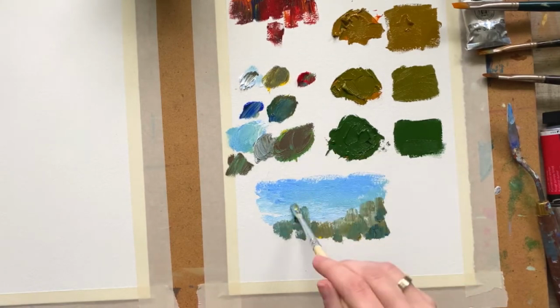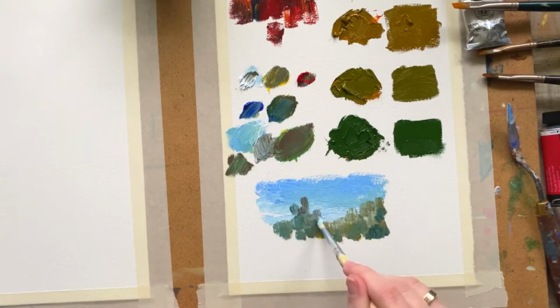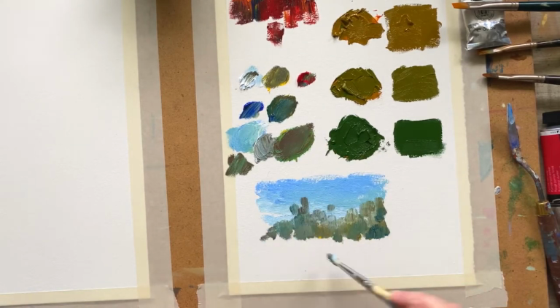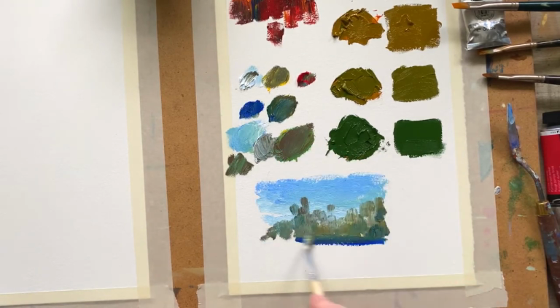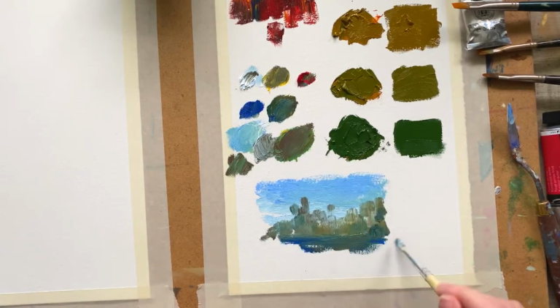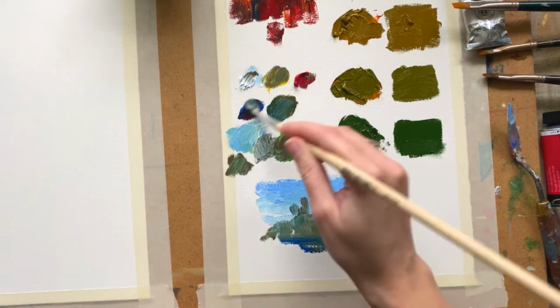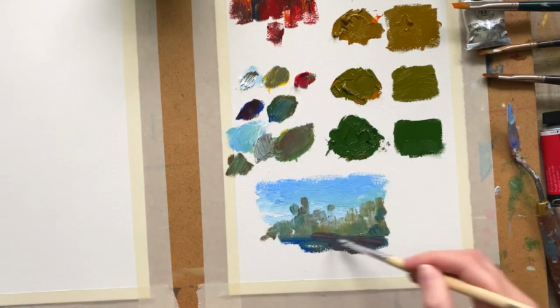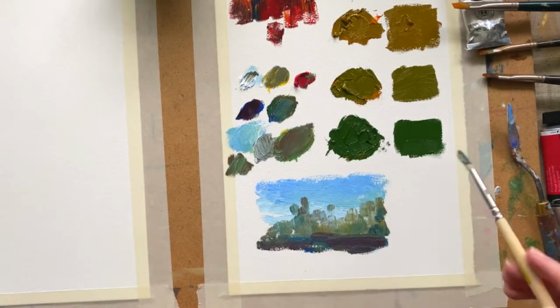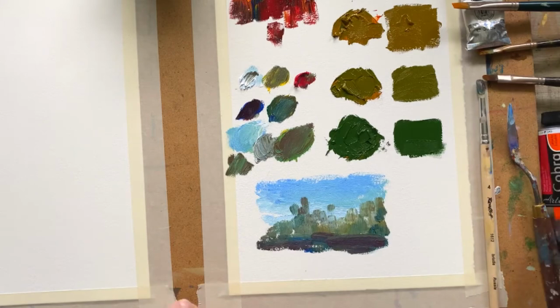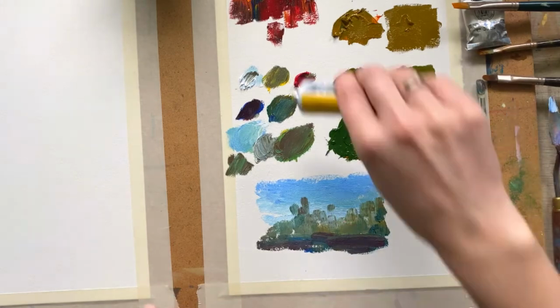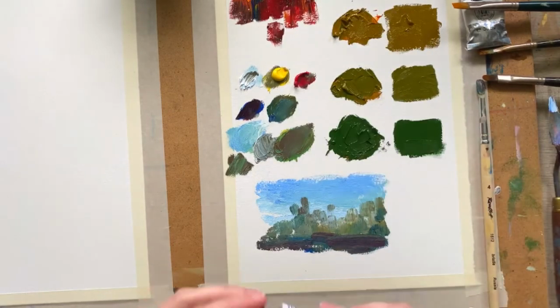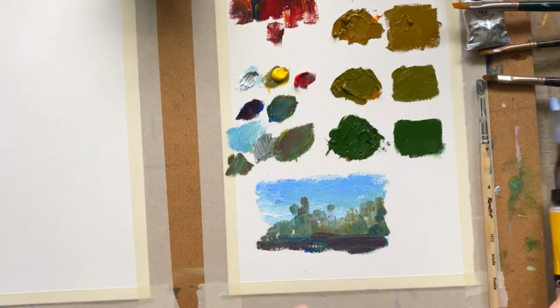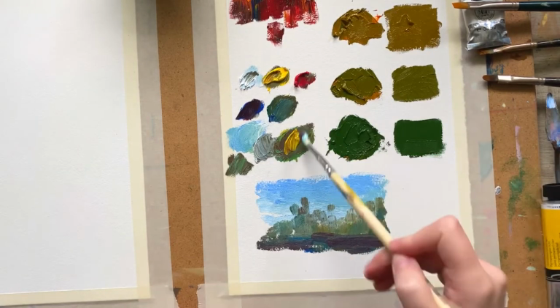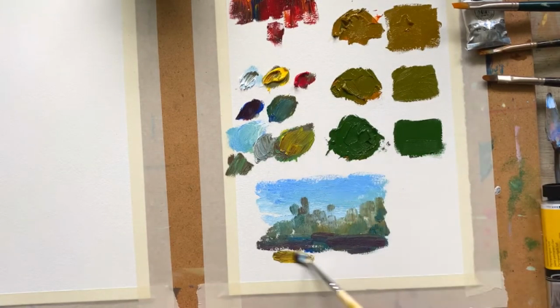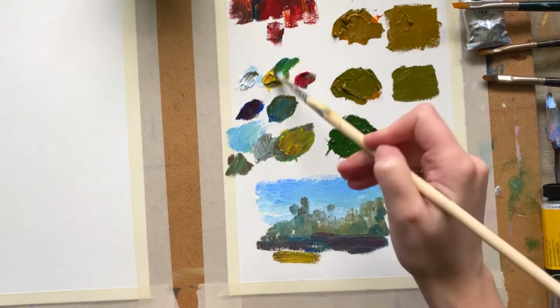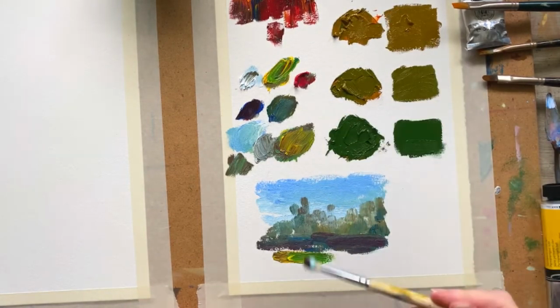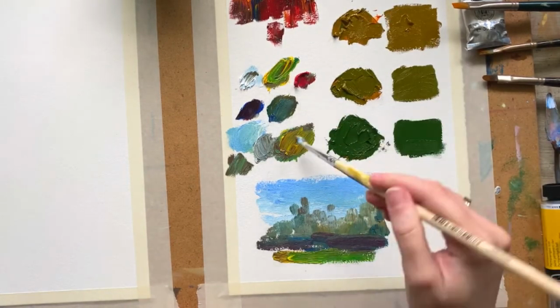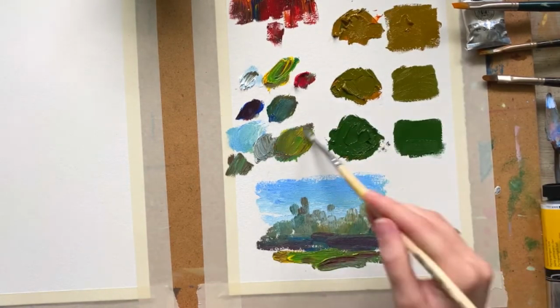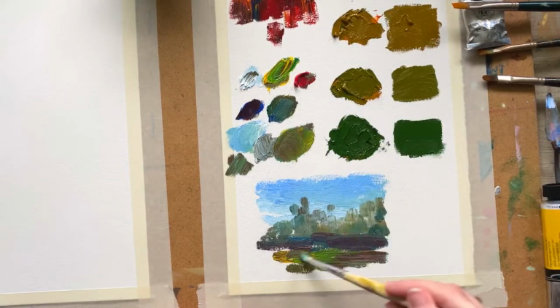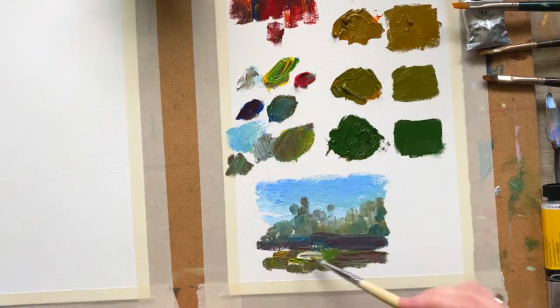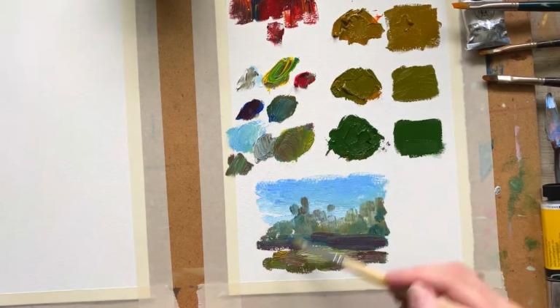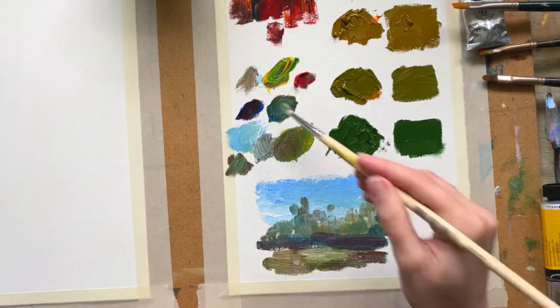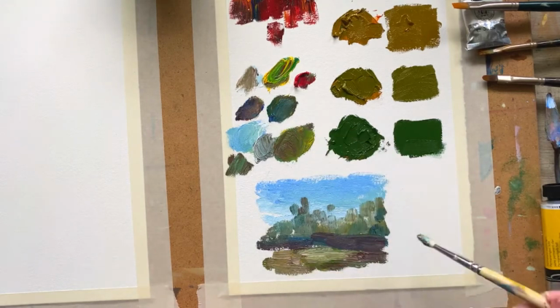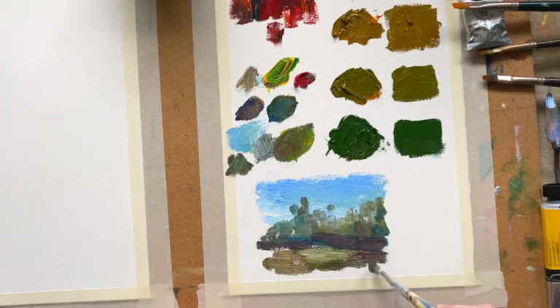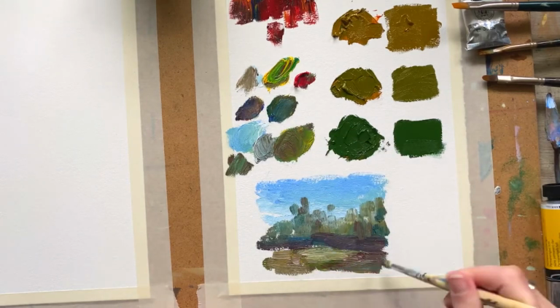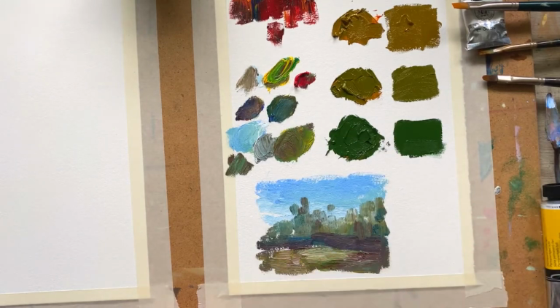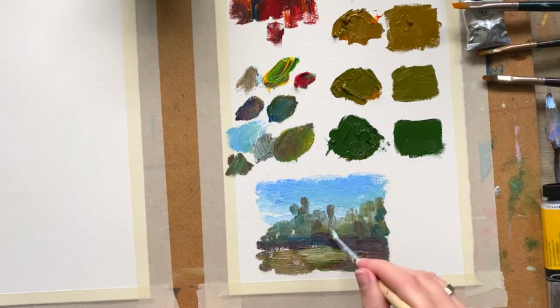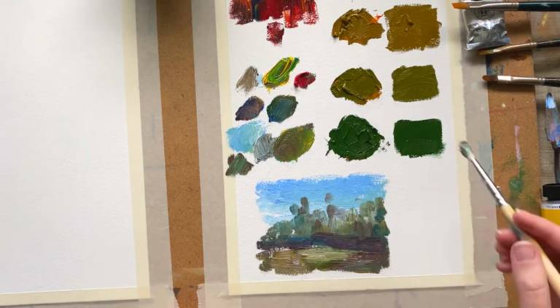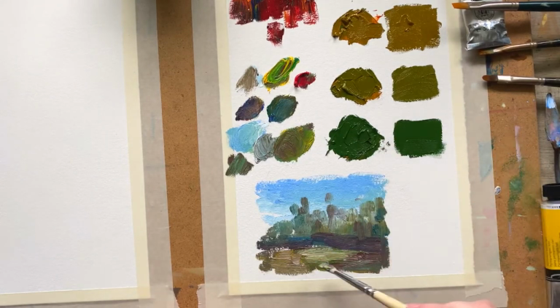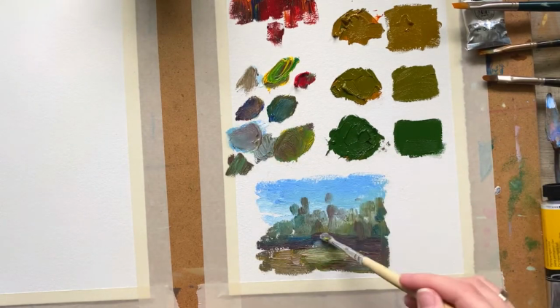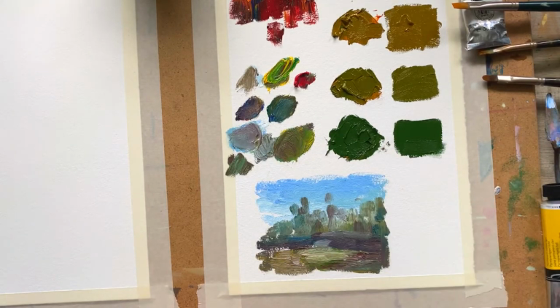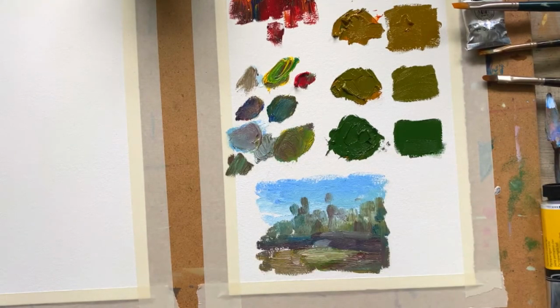You can see me mixing colors, and it's all really, really good. Let's move on to the real painting process.